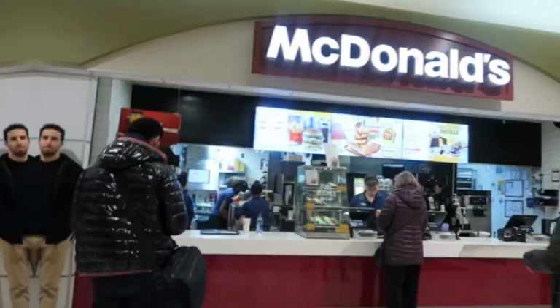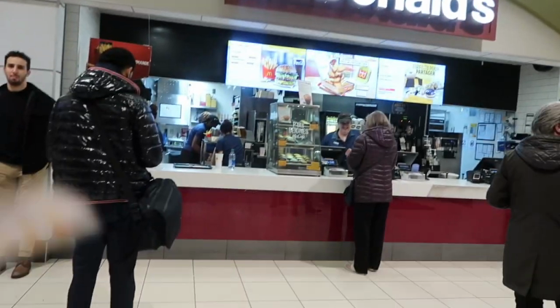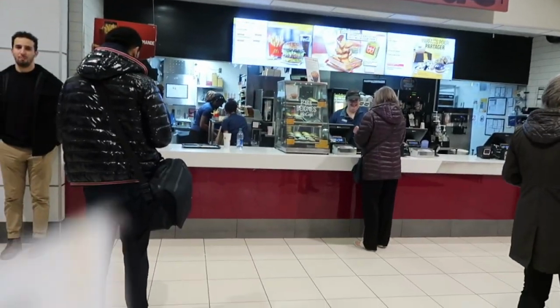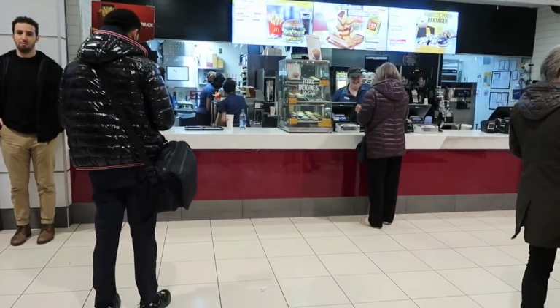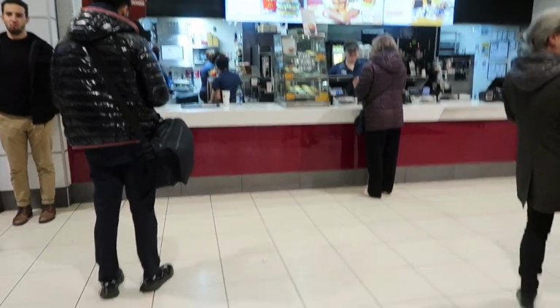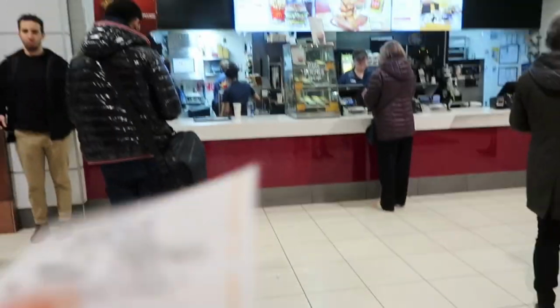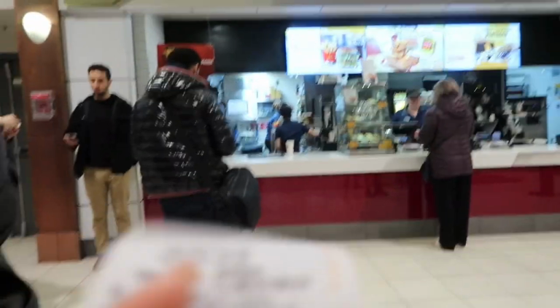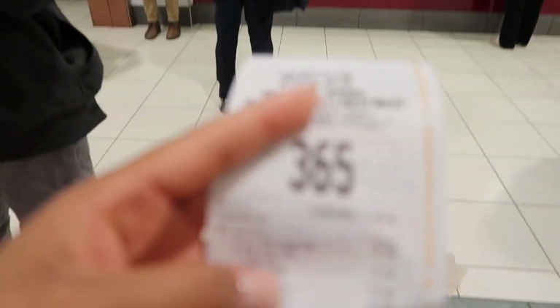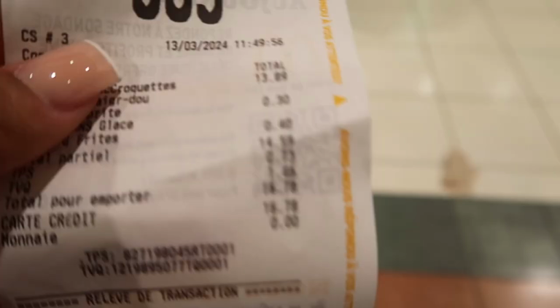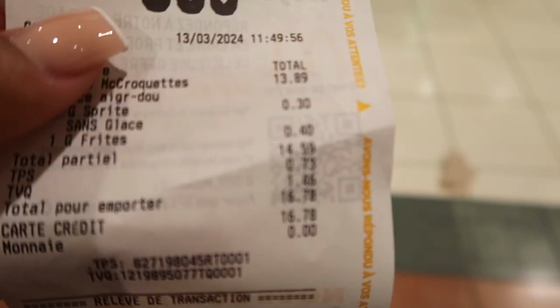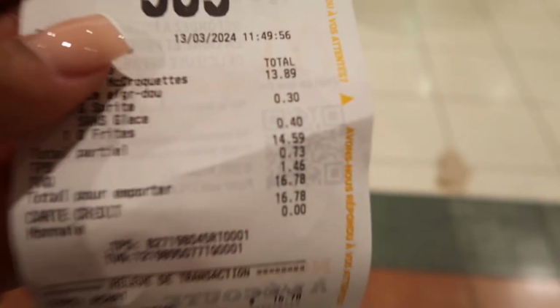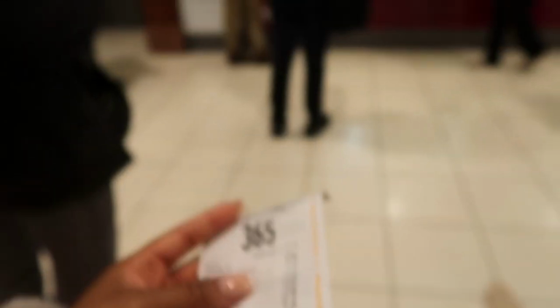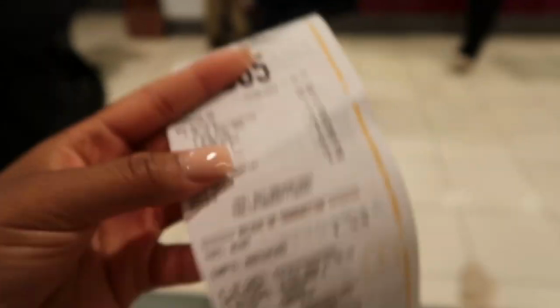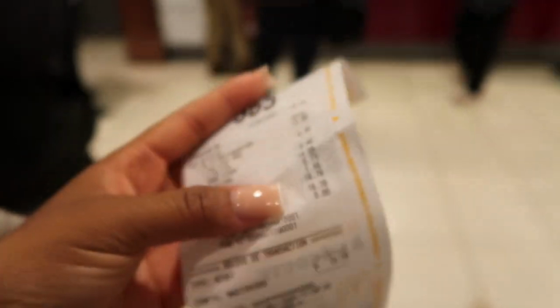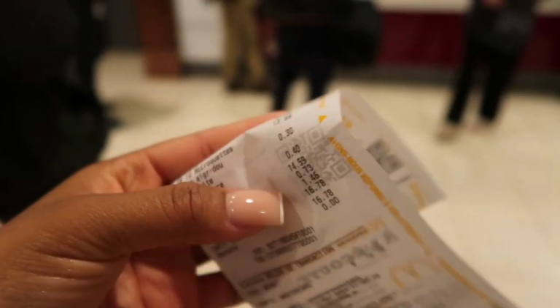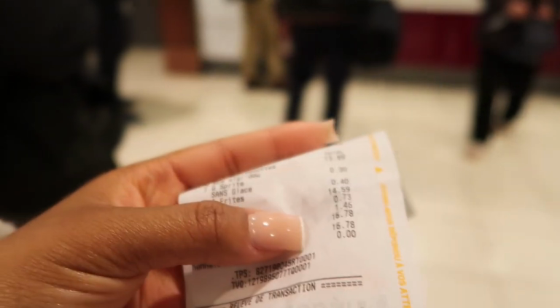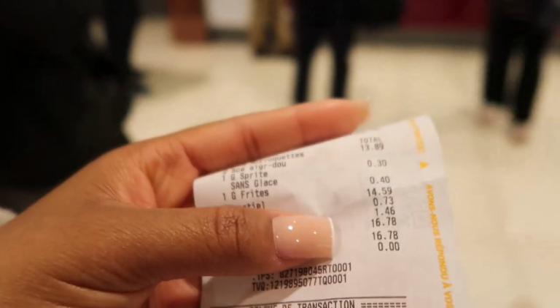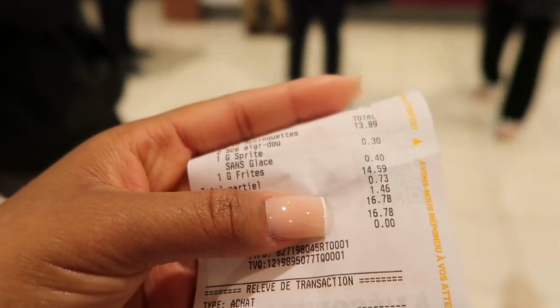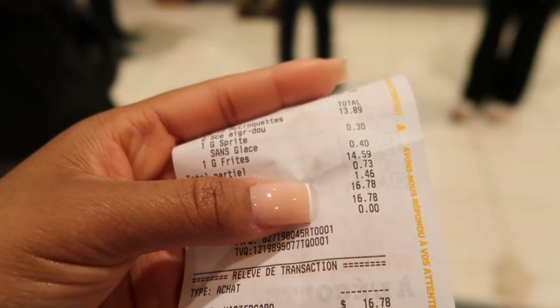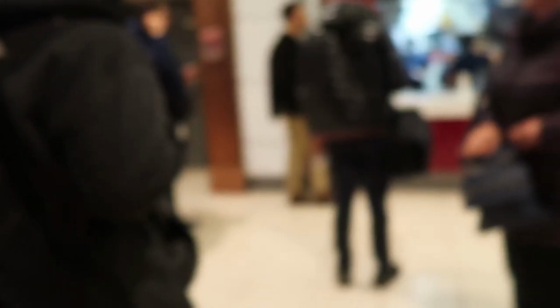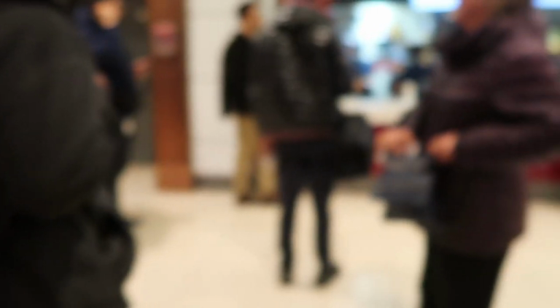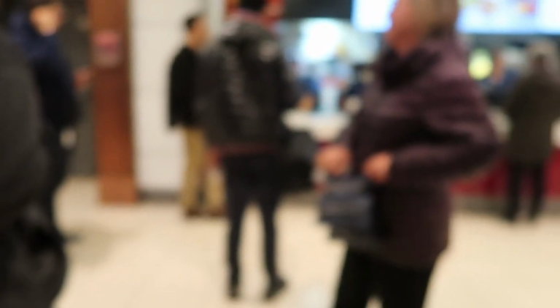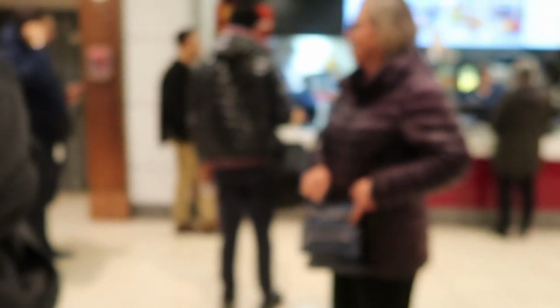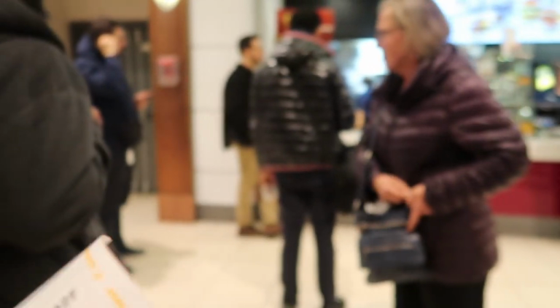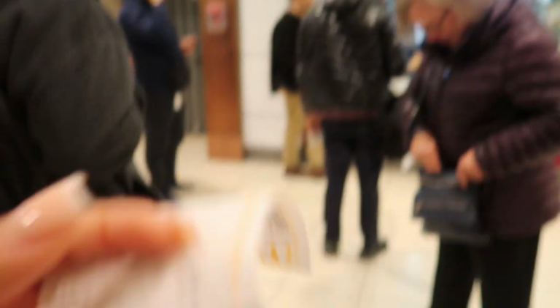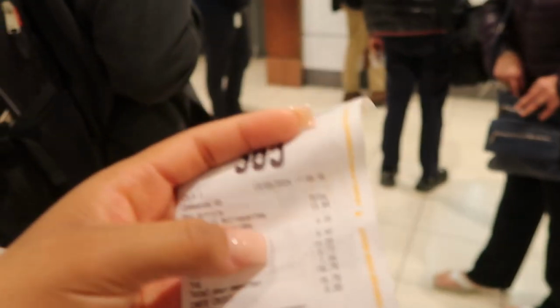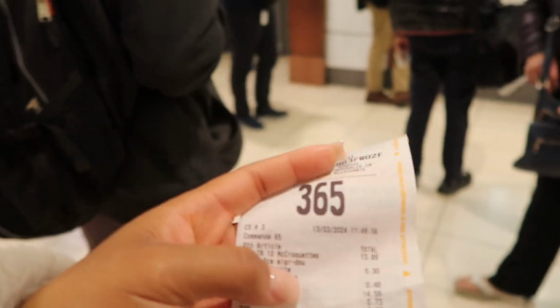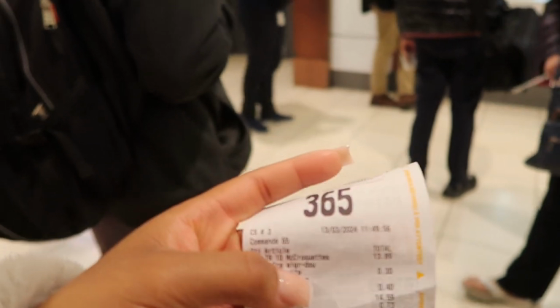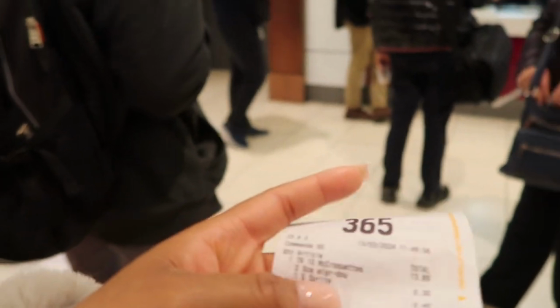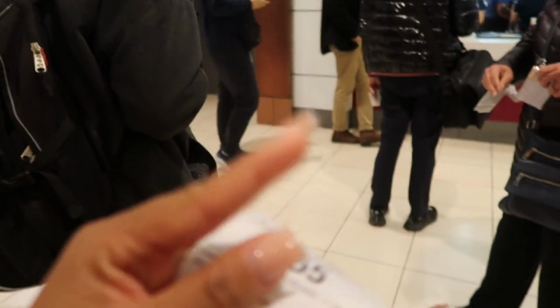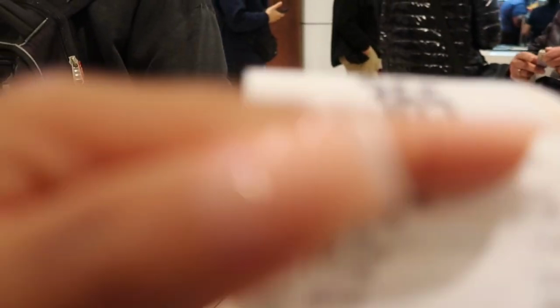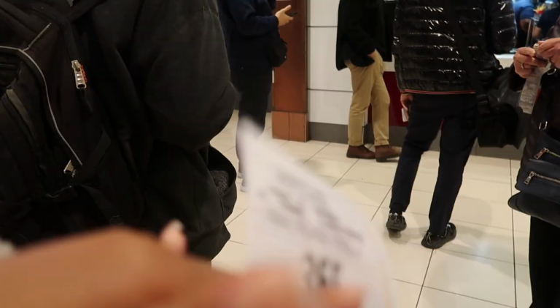I stopped at McDonald's to get a bite to eat. That's how much I paid in Canadian dollars — $16.78. I got a 10-piece nugget well done, large fries, and a large Sprite with no ice.